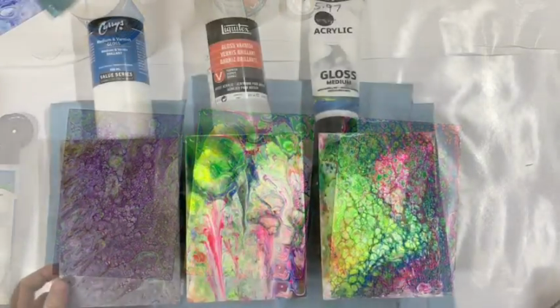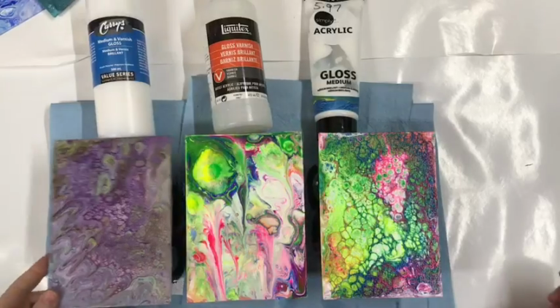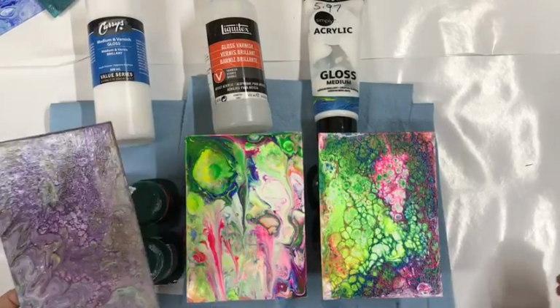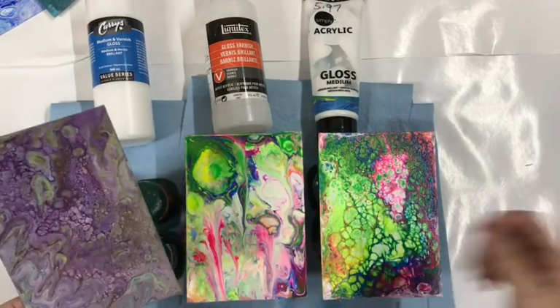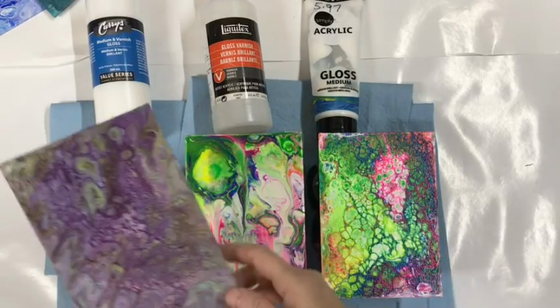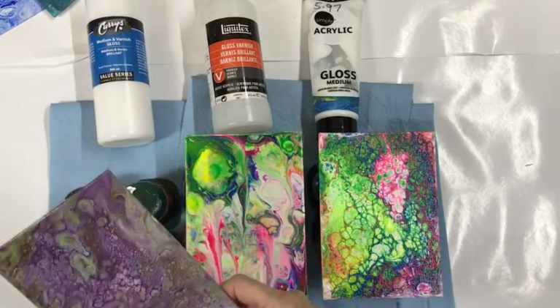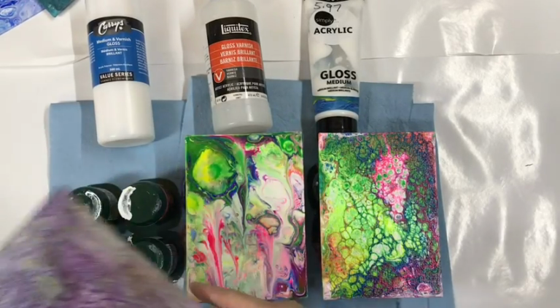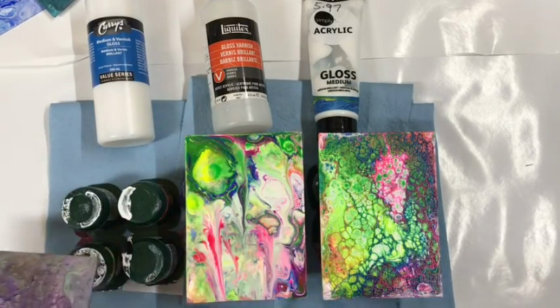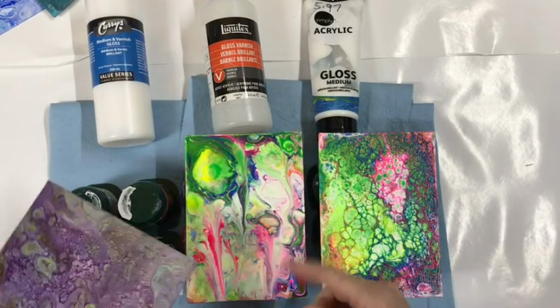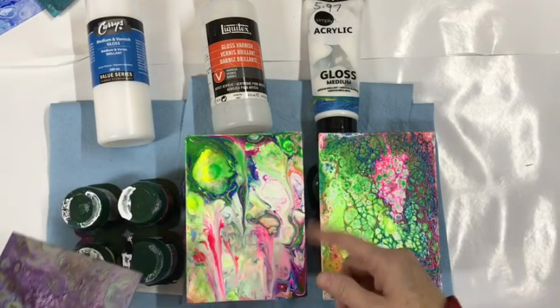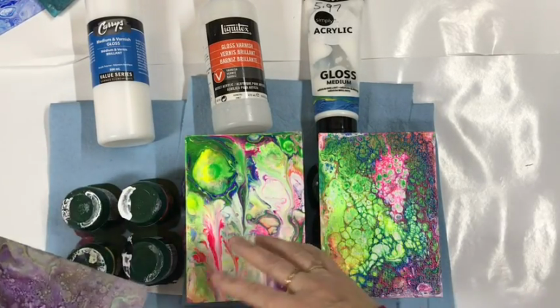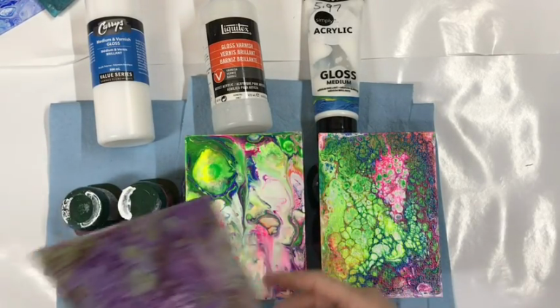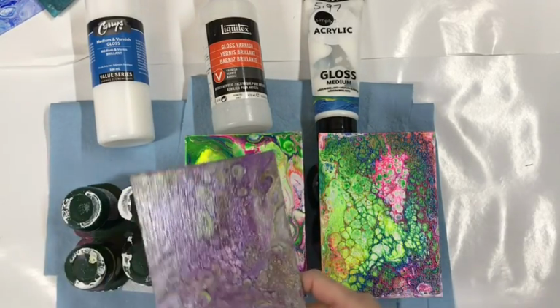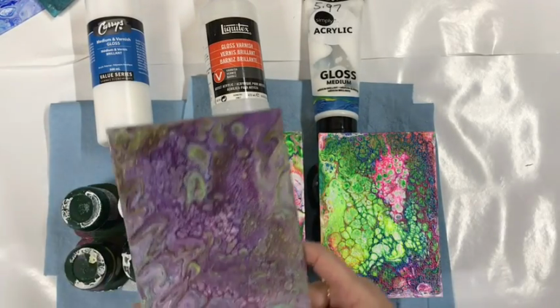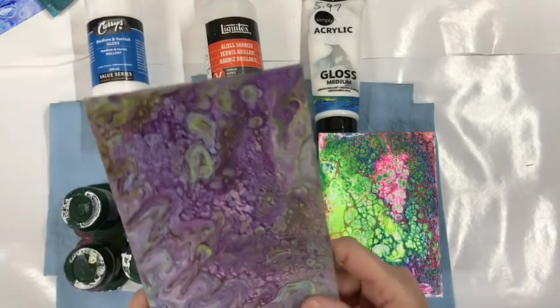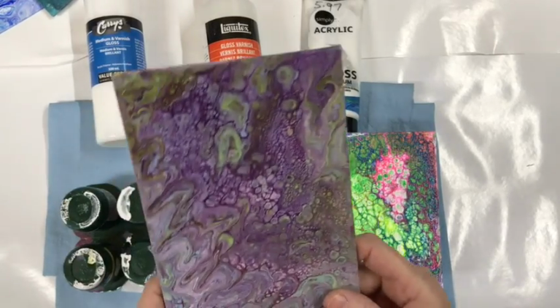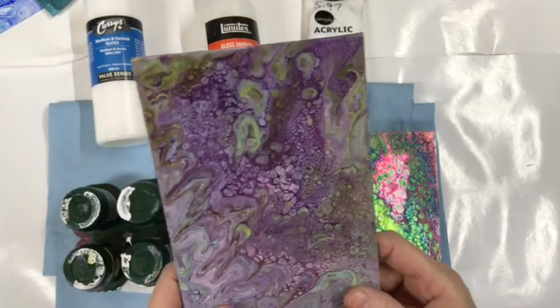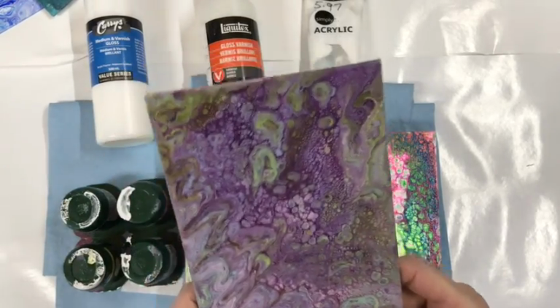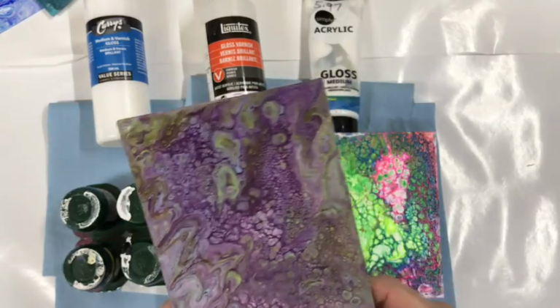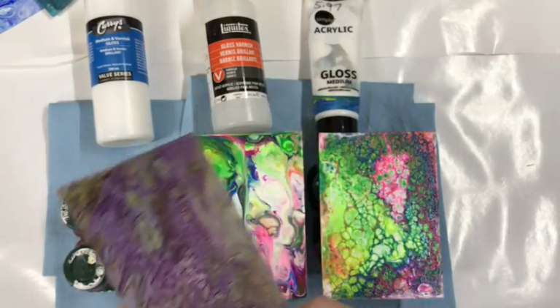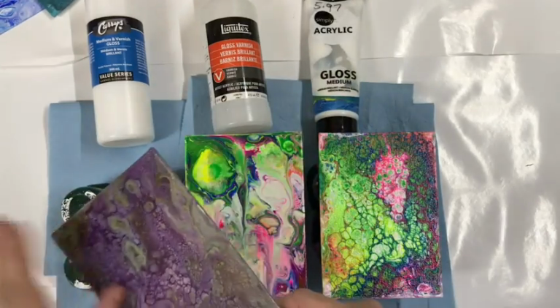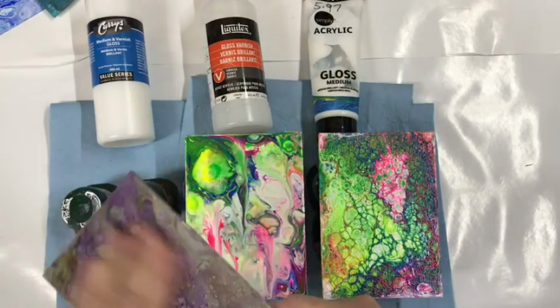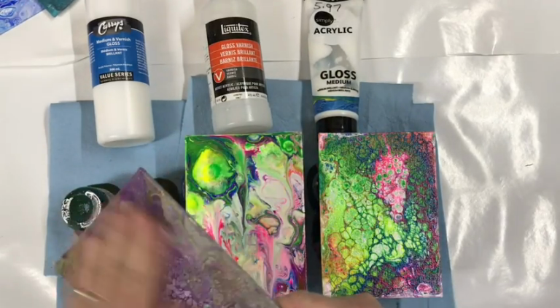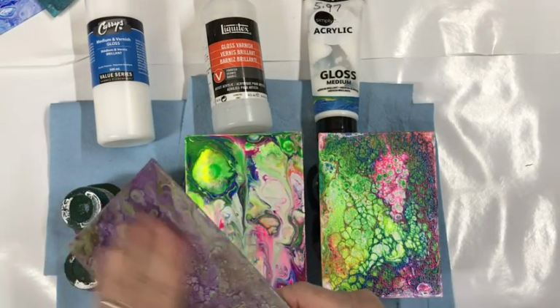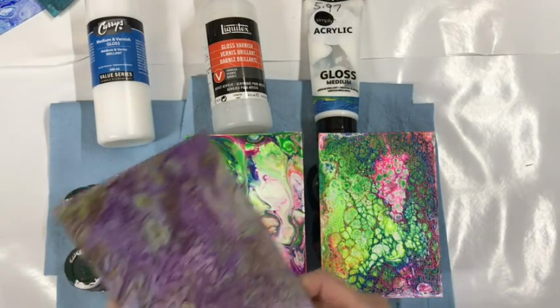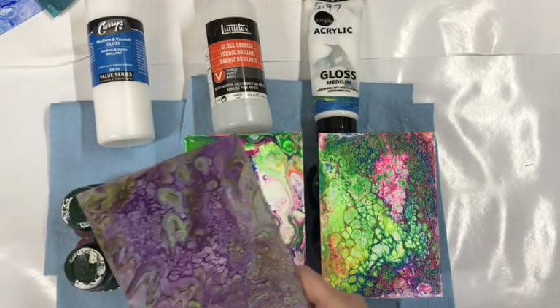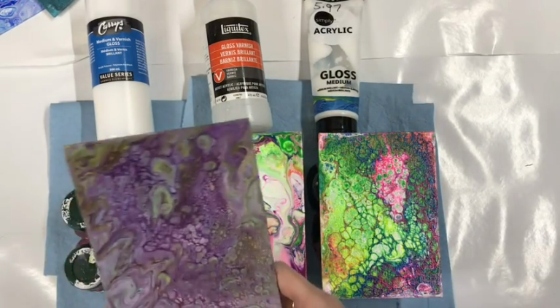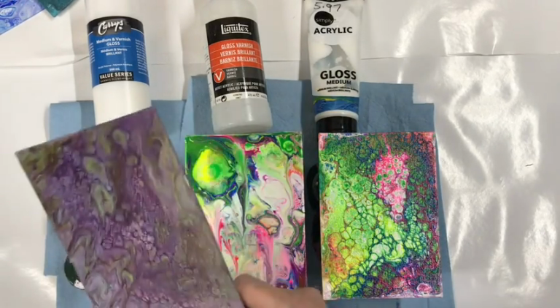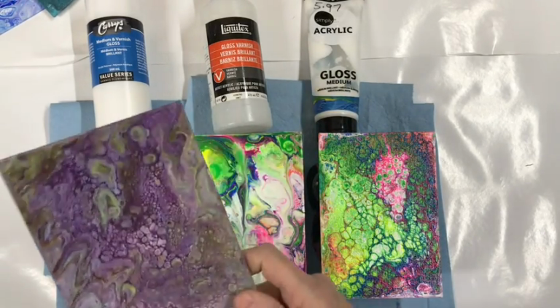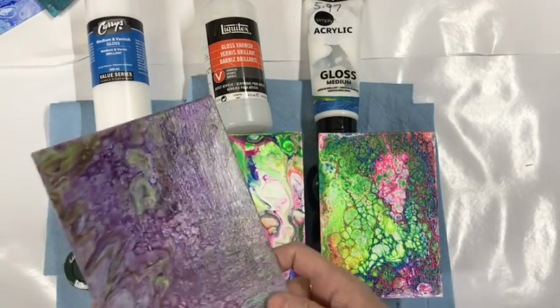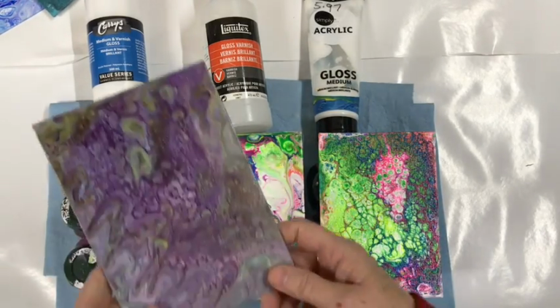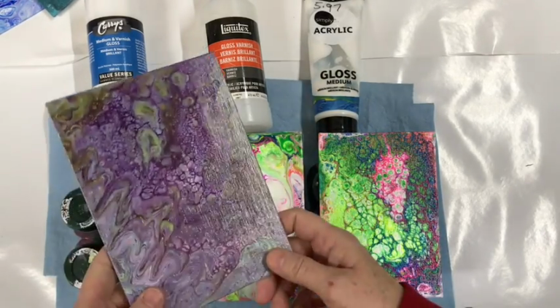I actually had to do three coats on each one because two didn't seem quite enough. So here are the results.